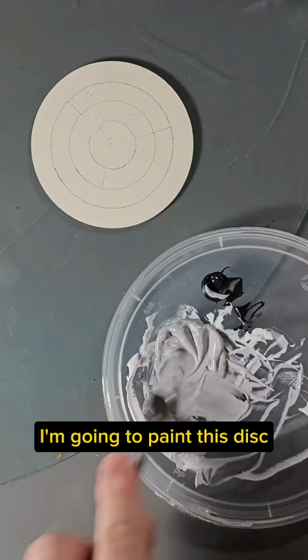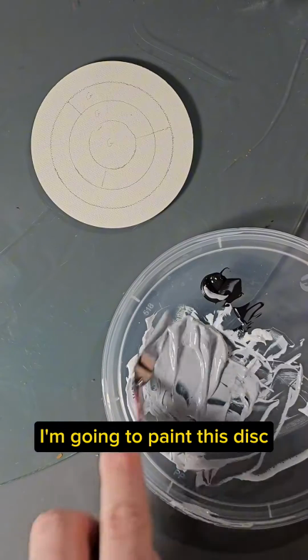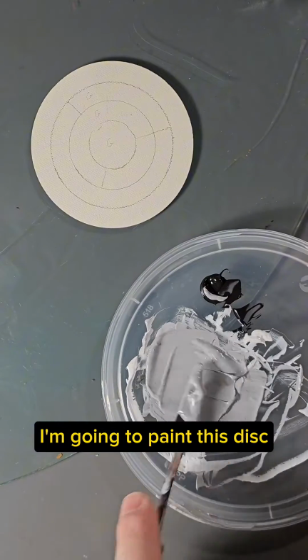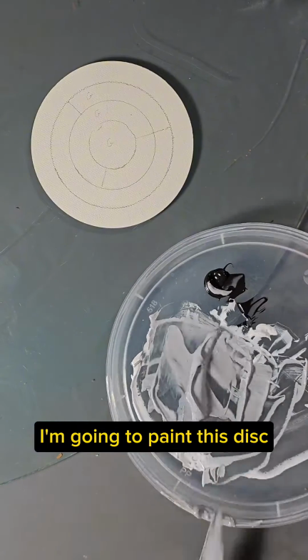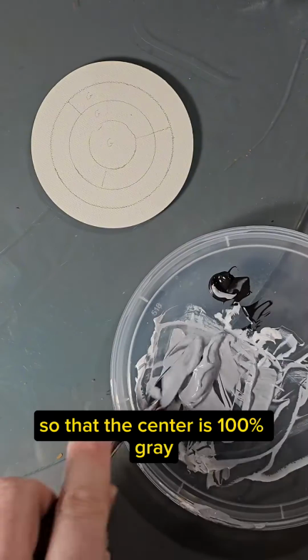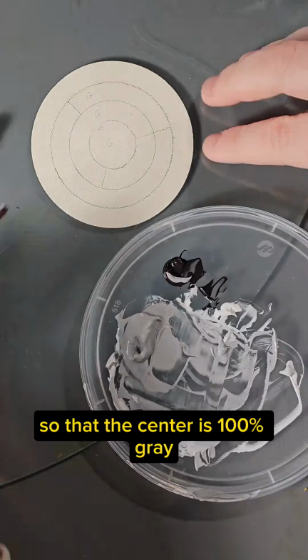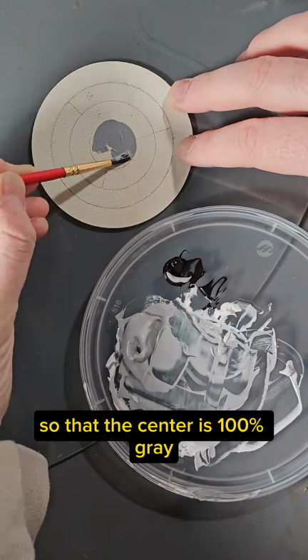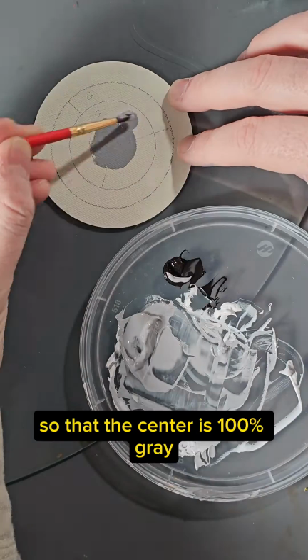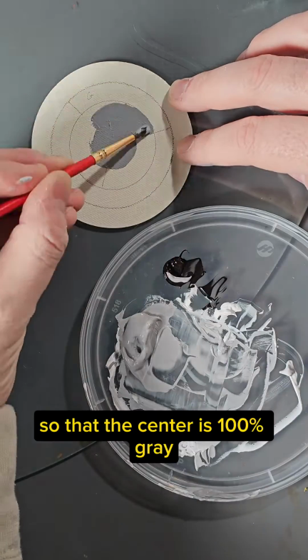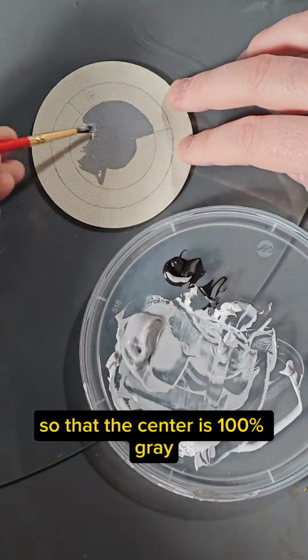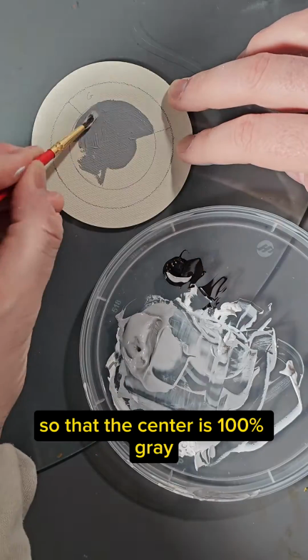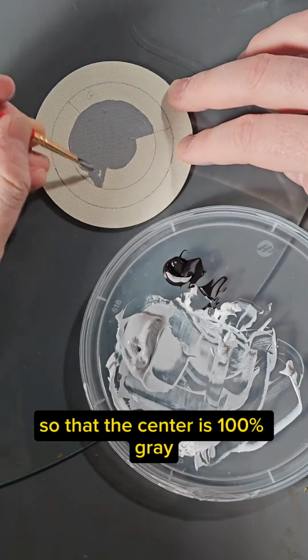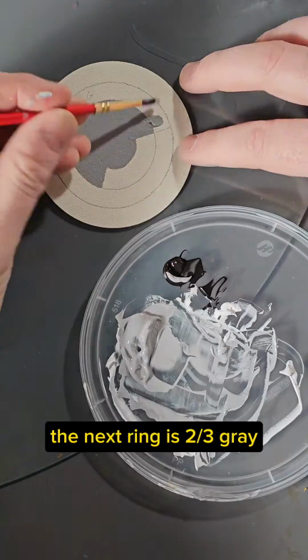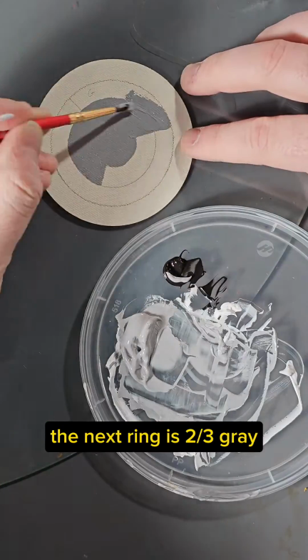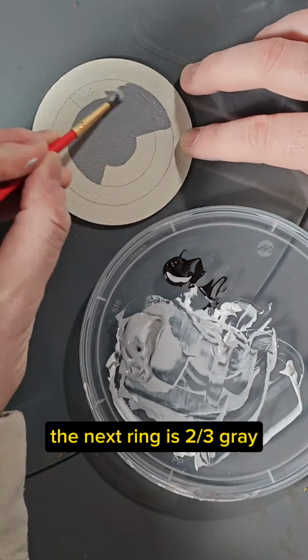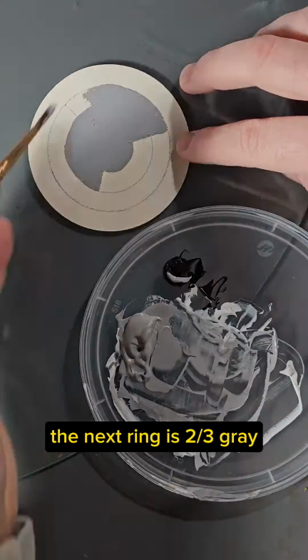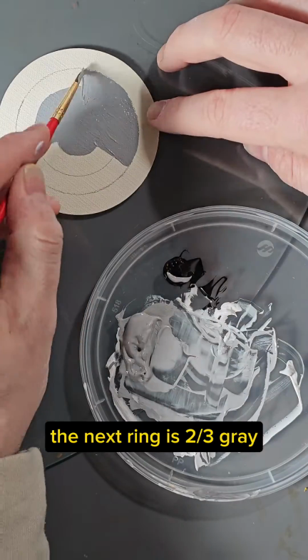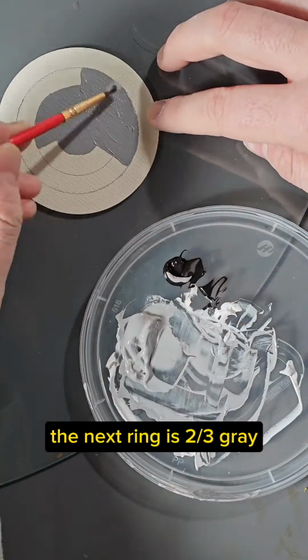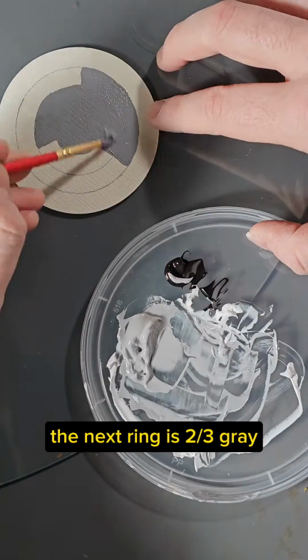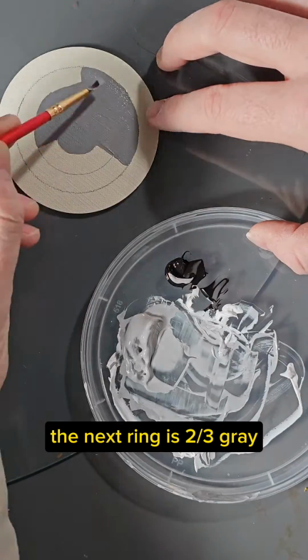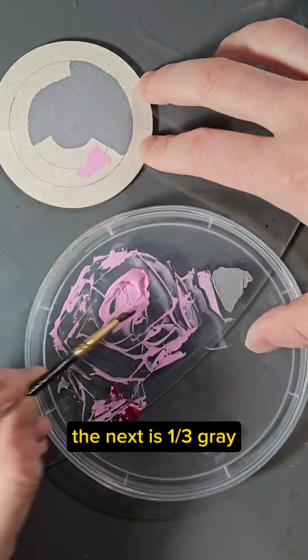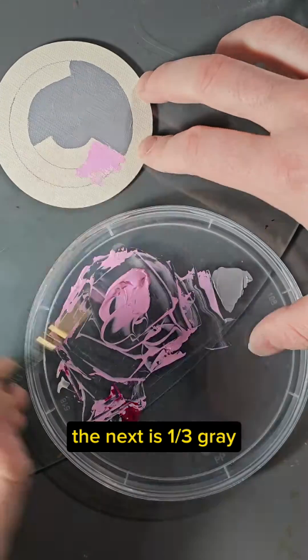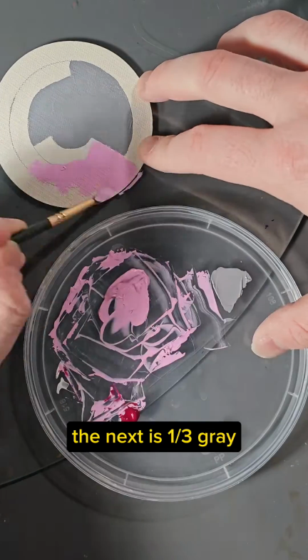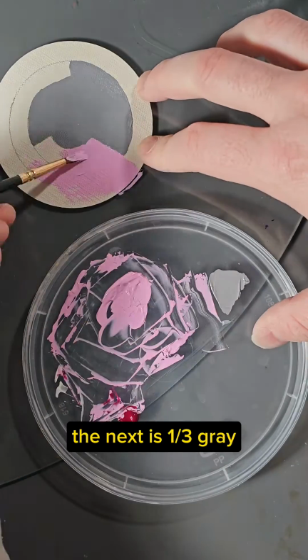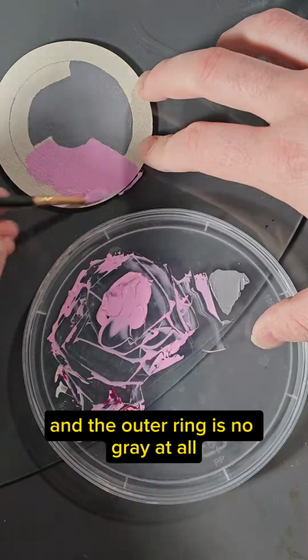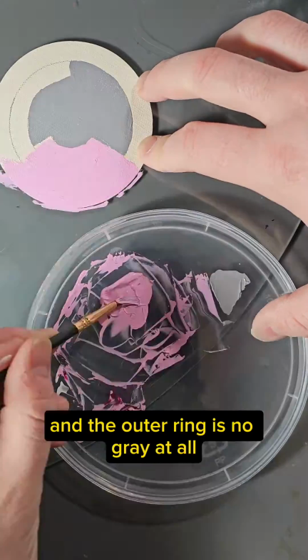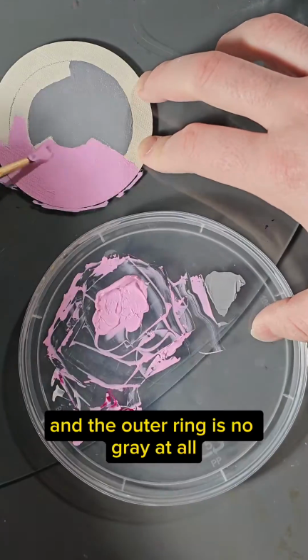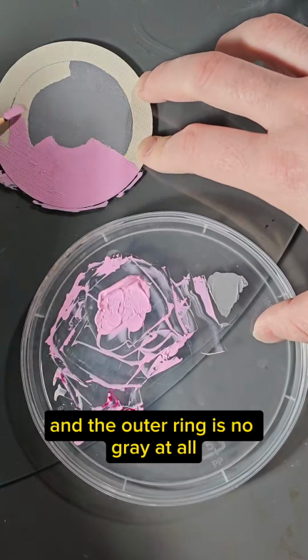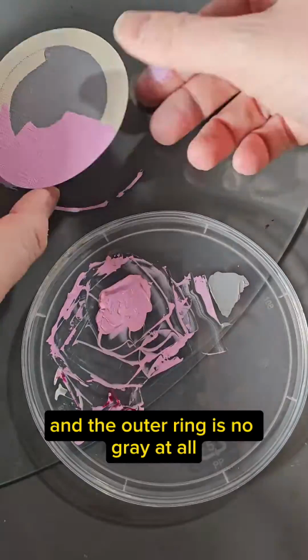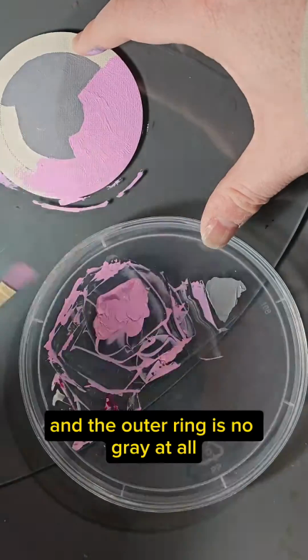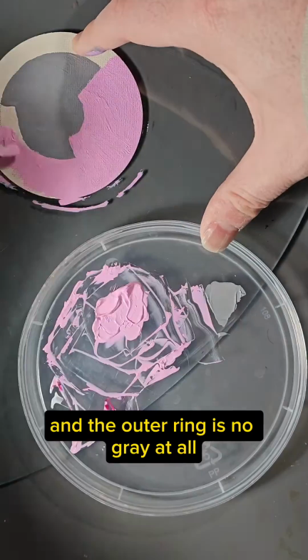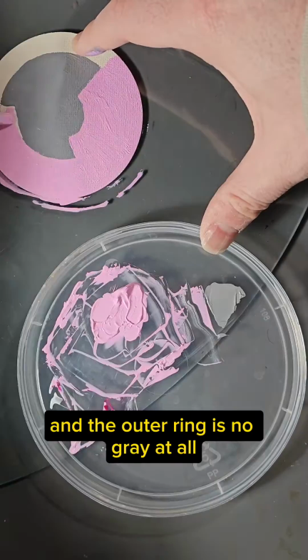I'm going to paint this disc so that the center is 100% gray, the next ring is 2/3rds gray, the next is 1/3rd gray, and the outer ring is no gray at all.